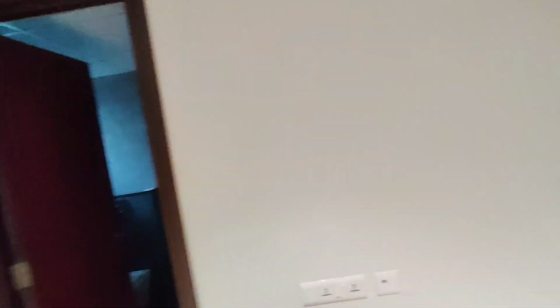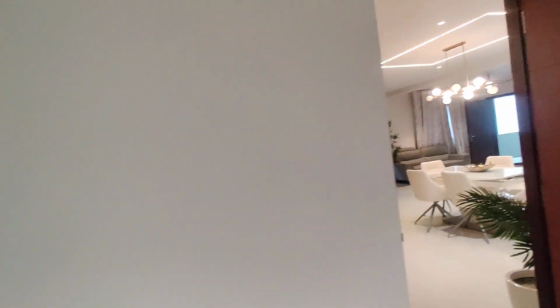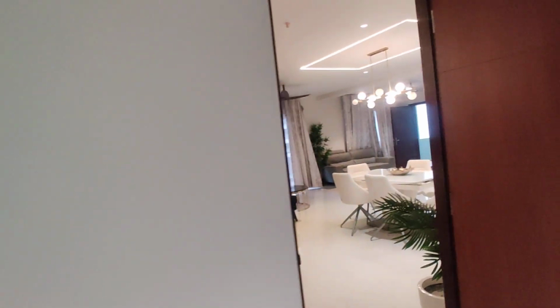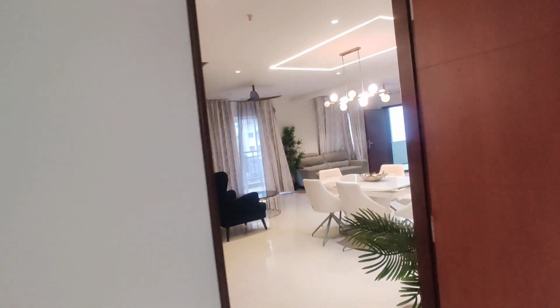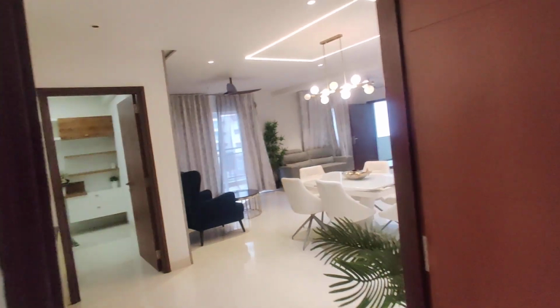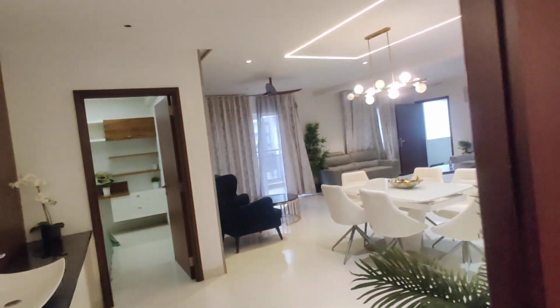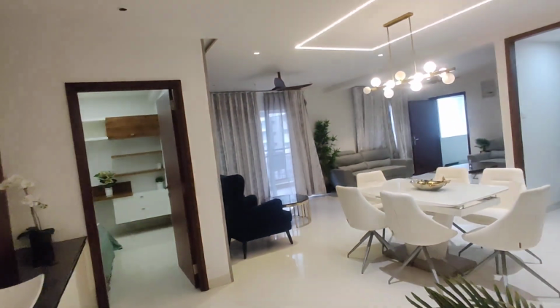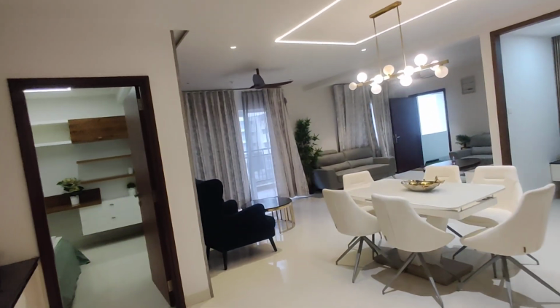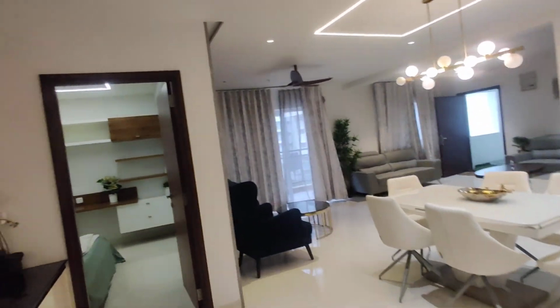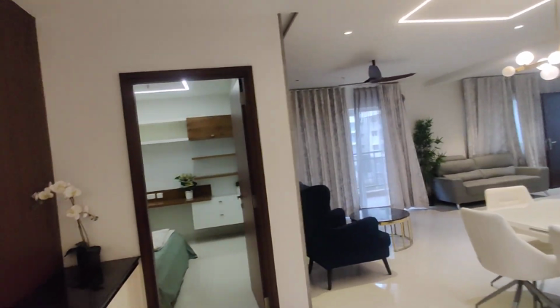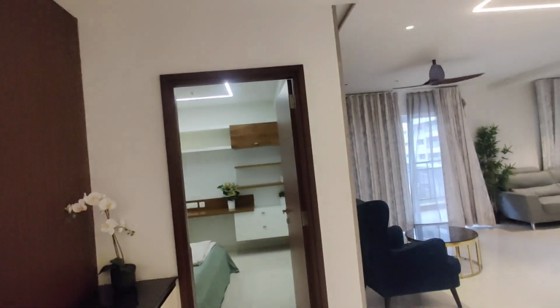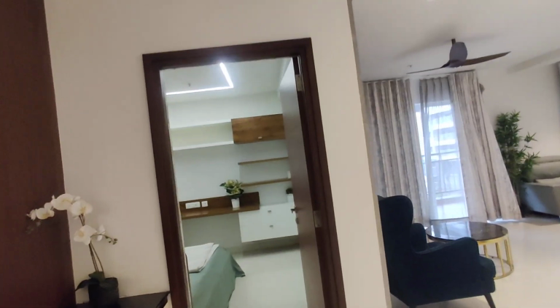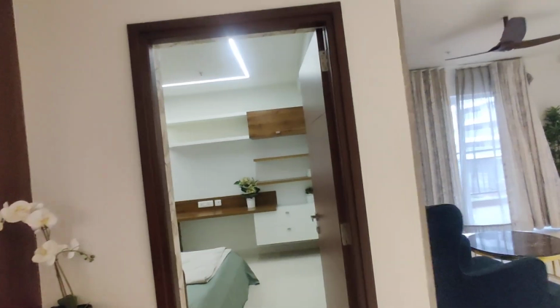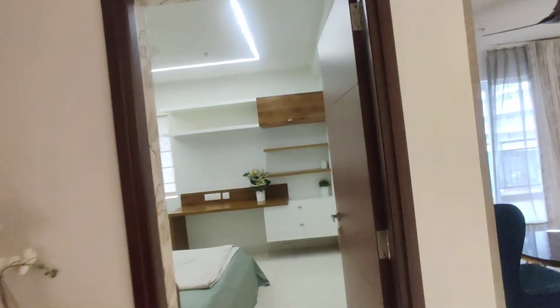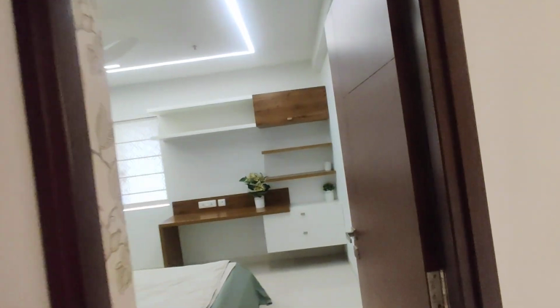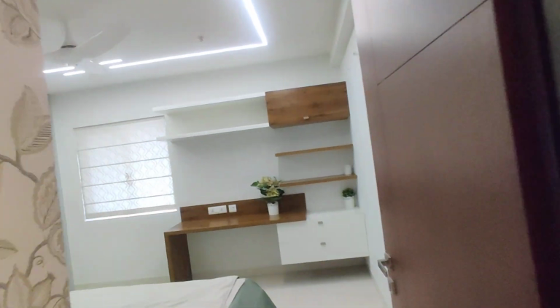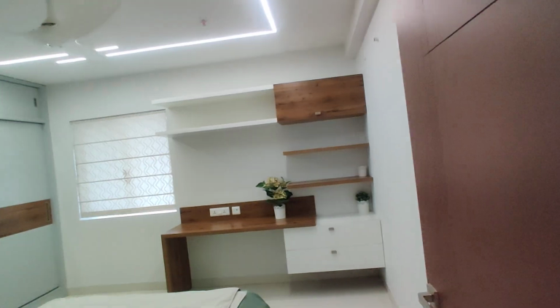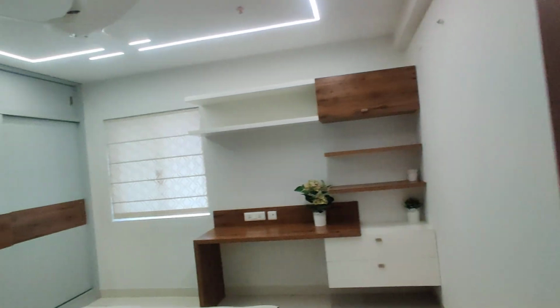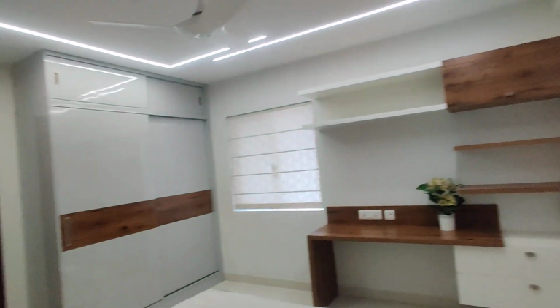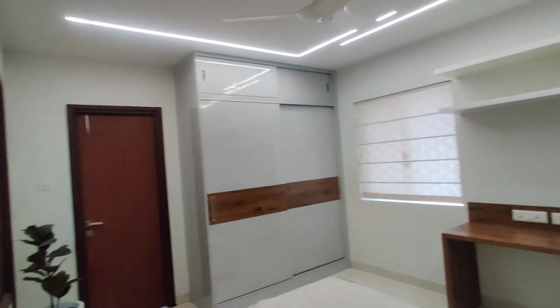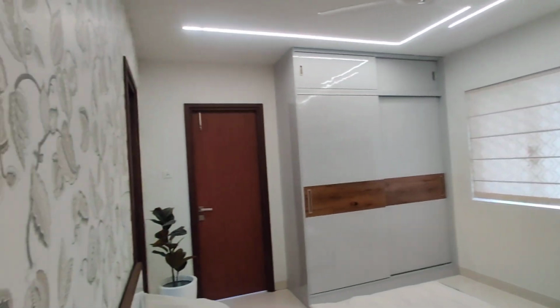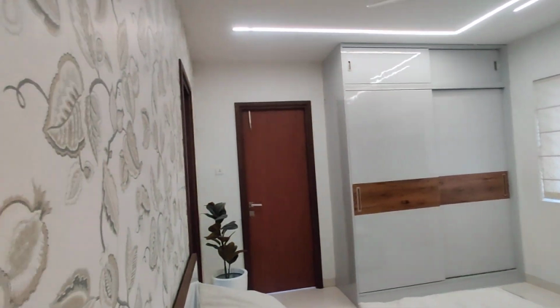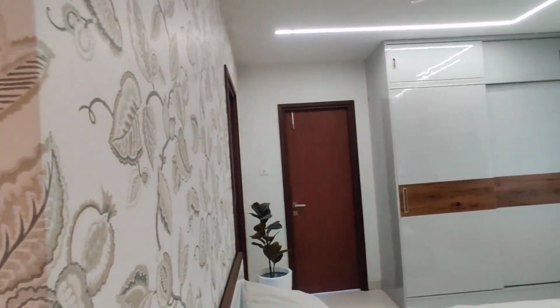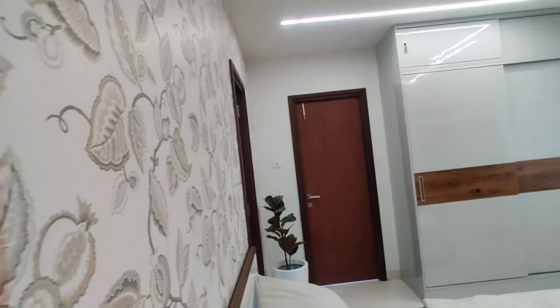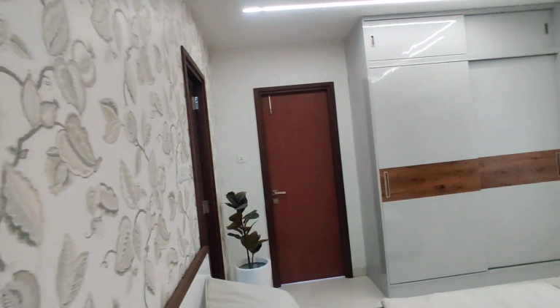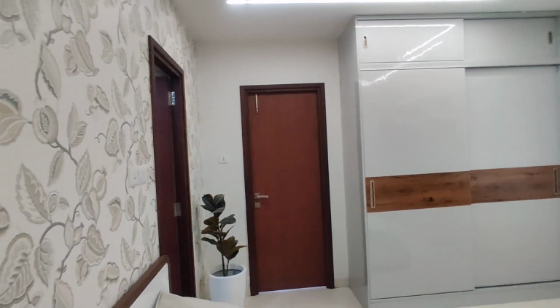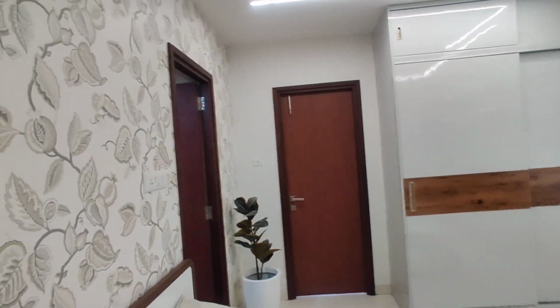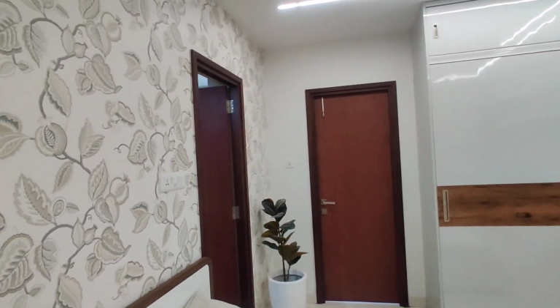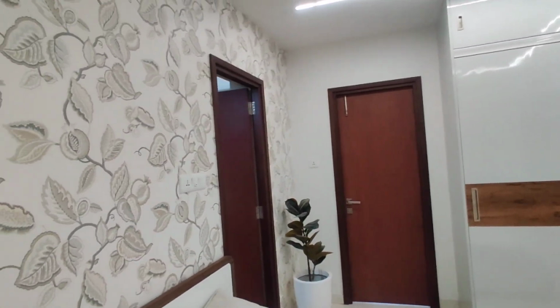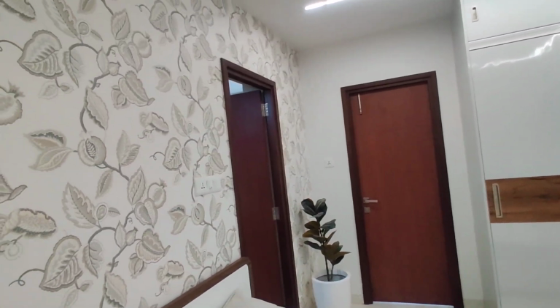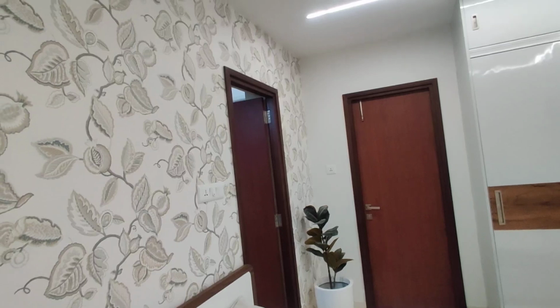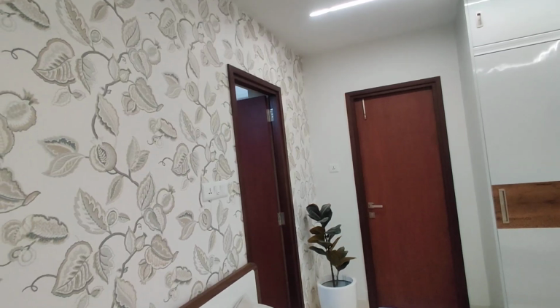Next we are moving to your children's bedroom. This will be your children's bedroom. This also comes with attached balcony and attached washroom.